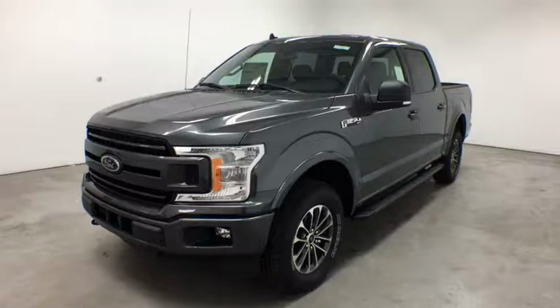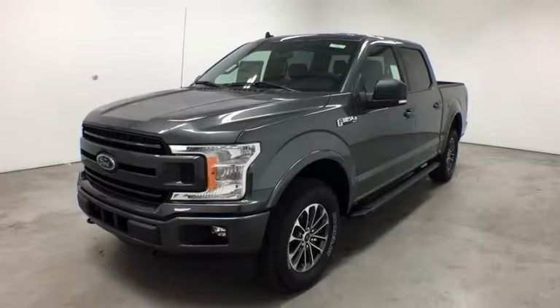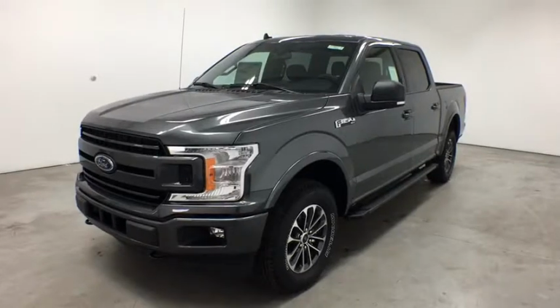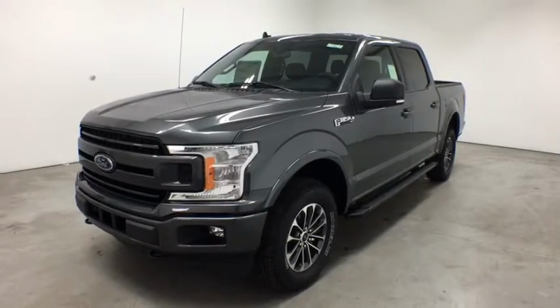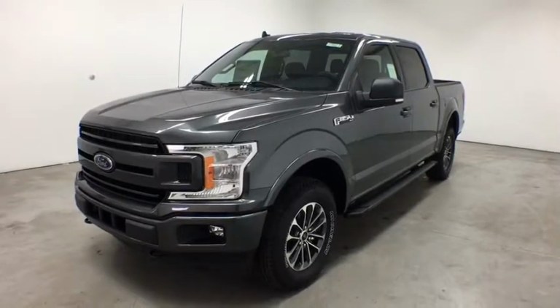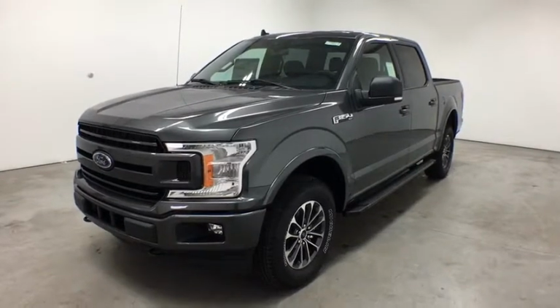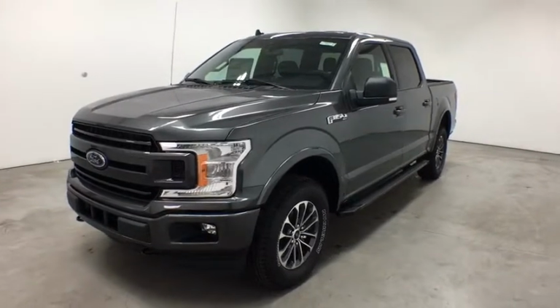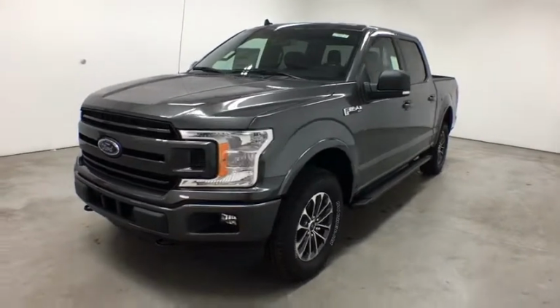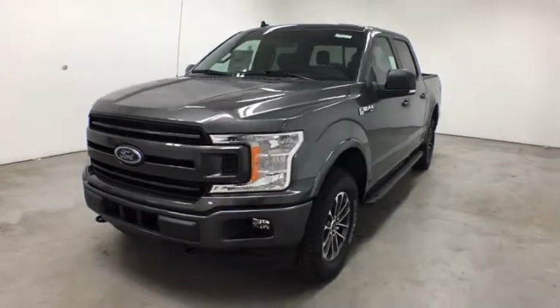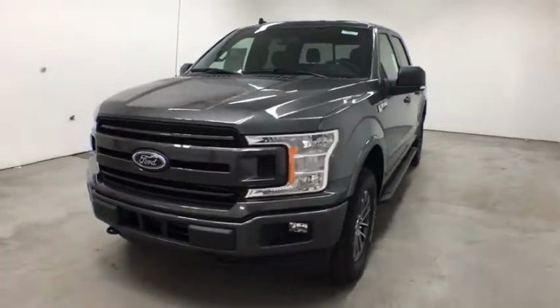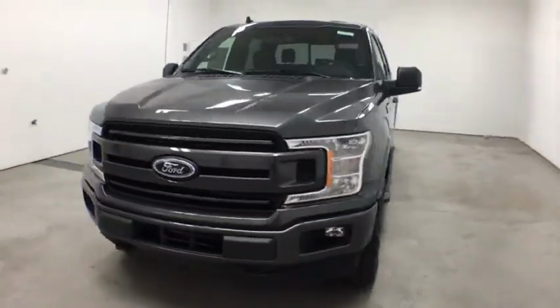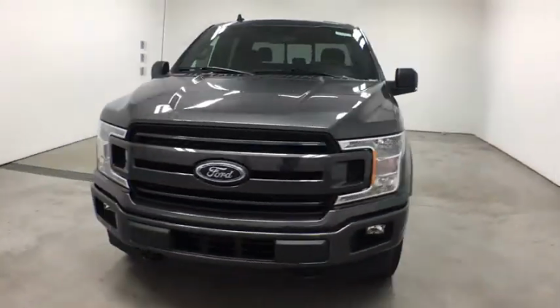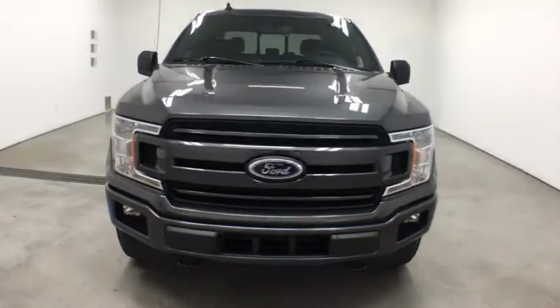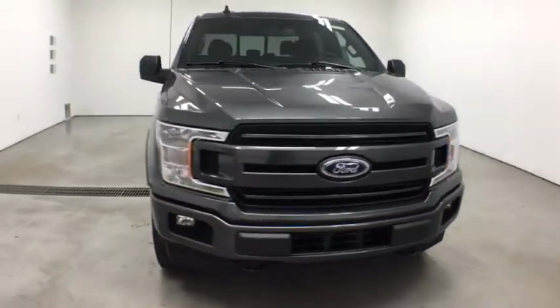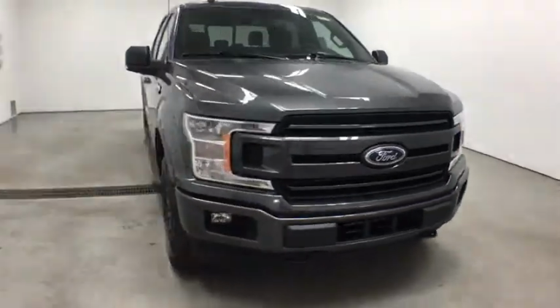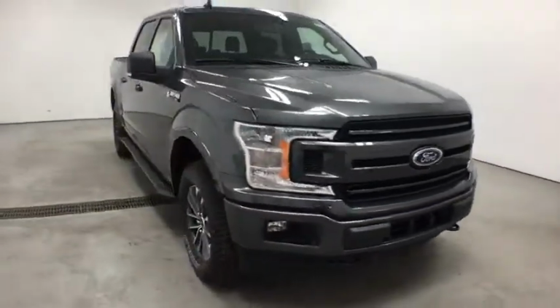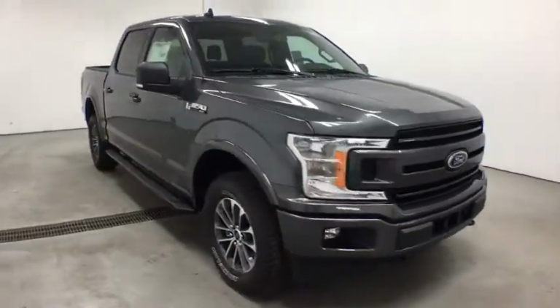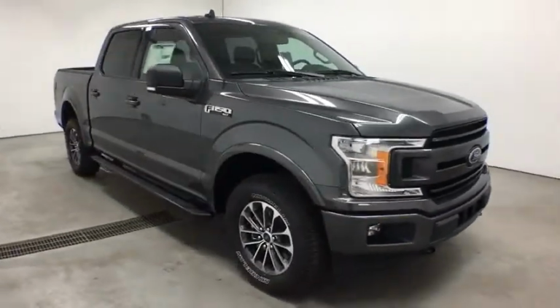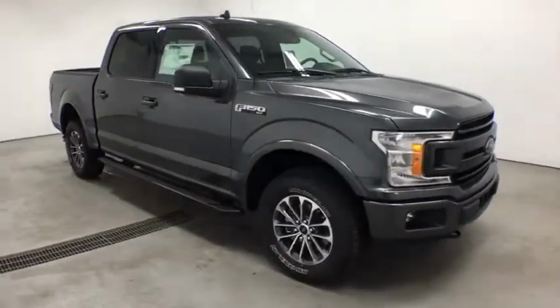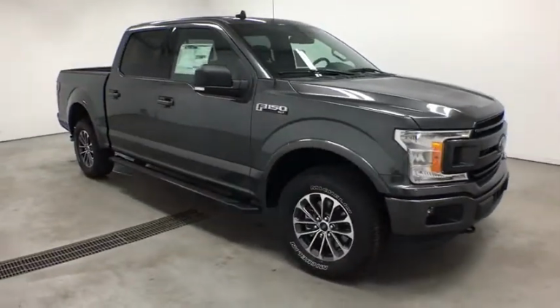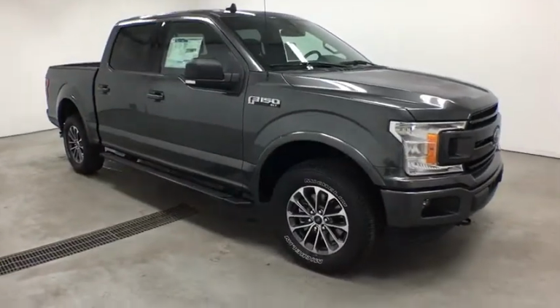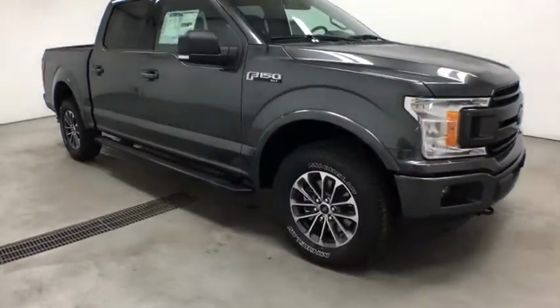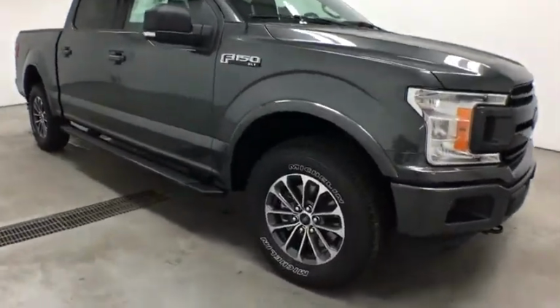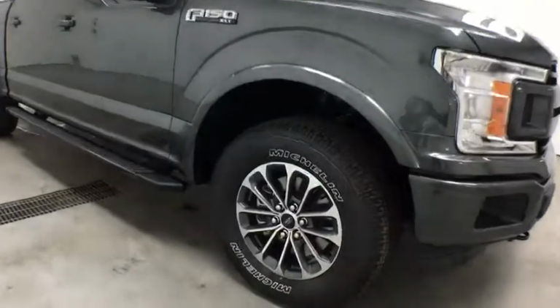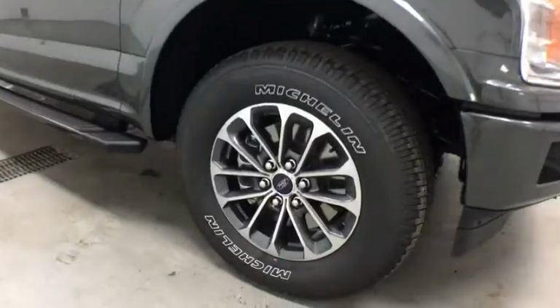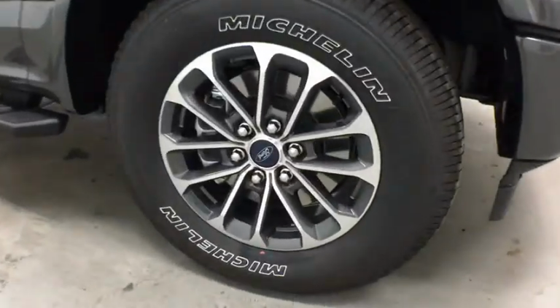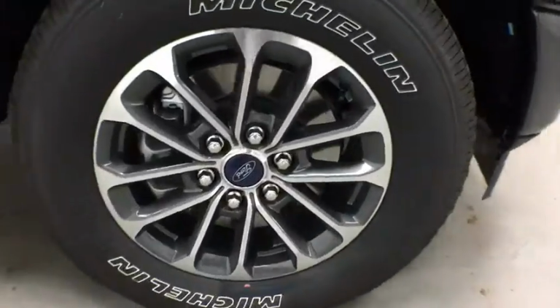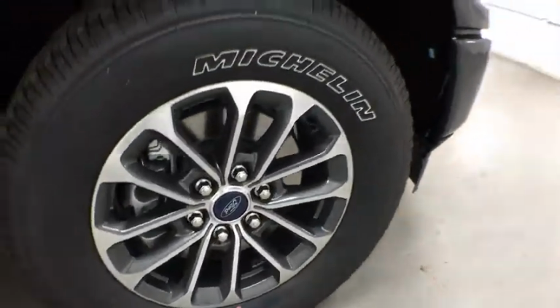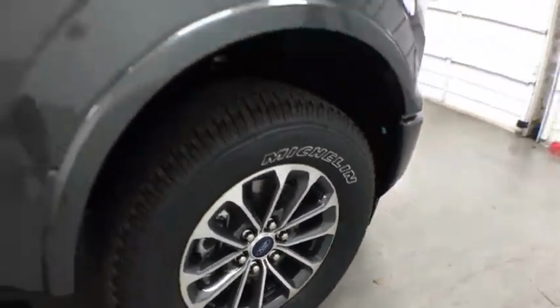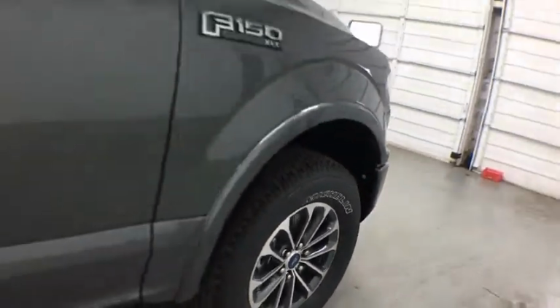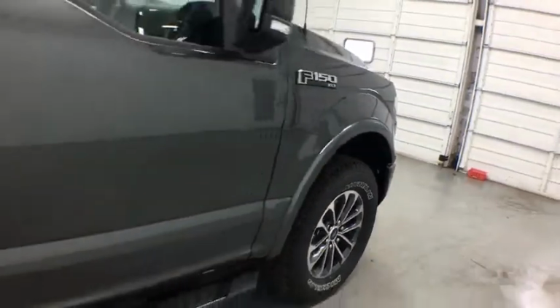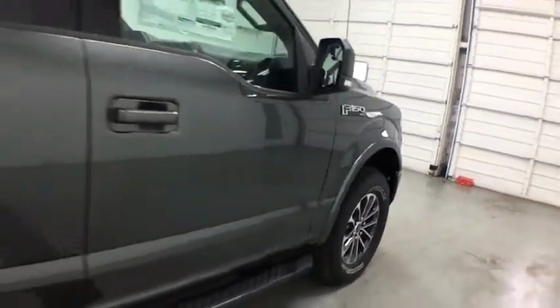Stop by and take a look at the 2019 Ford F-150. A Ford F-150 knows how to handle any situation. It's built to follow orders. No whining. Here are some of this vehicle's great options.